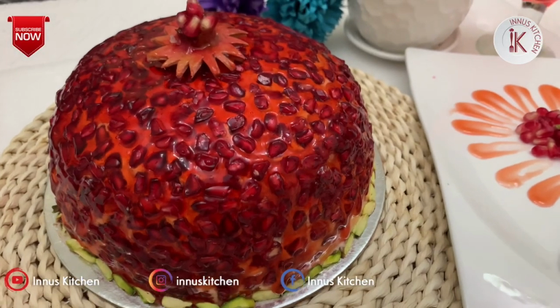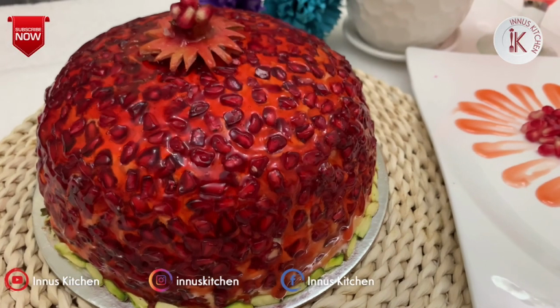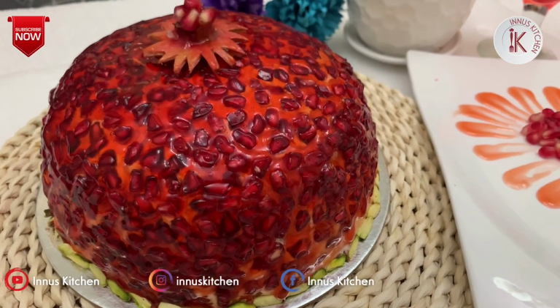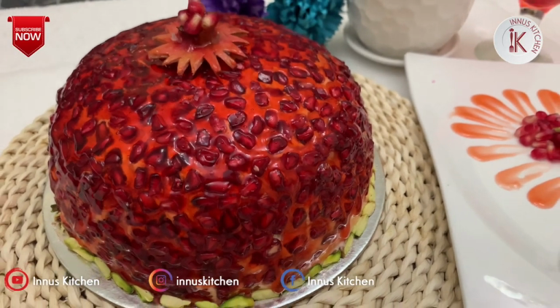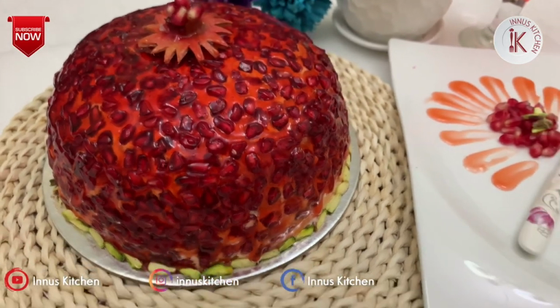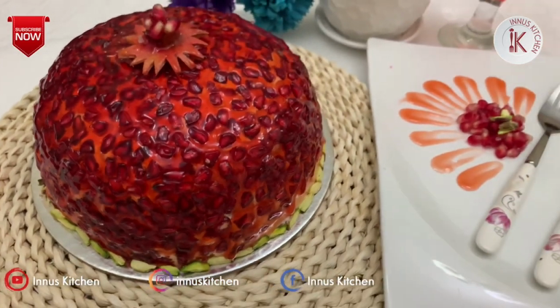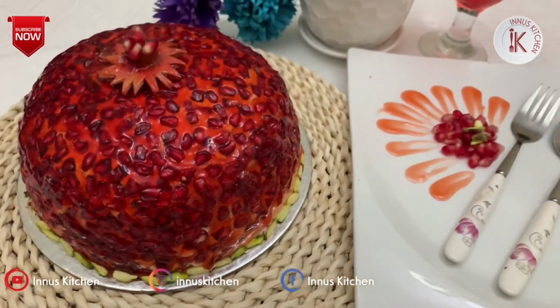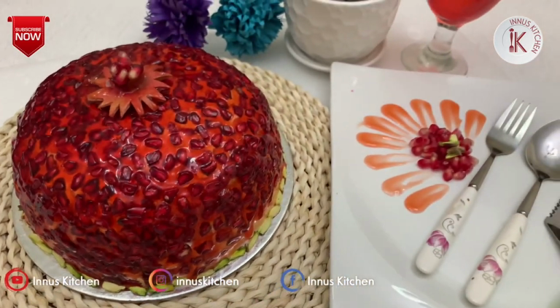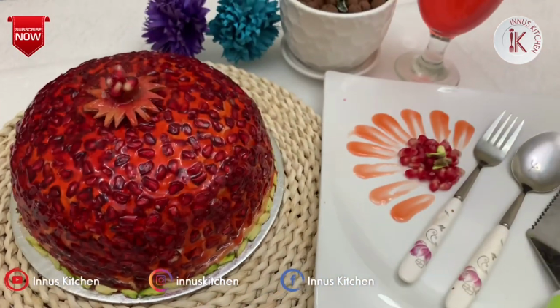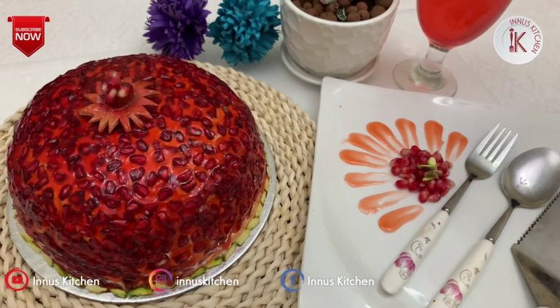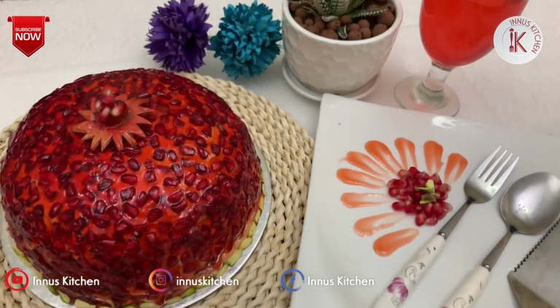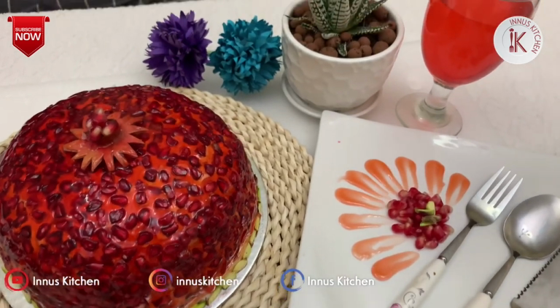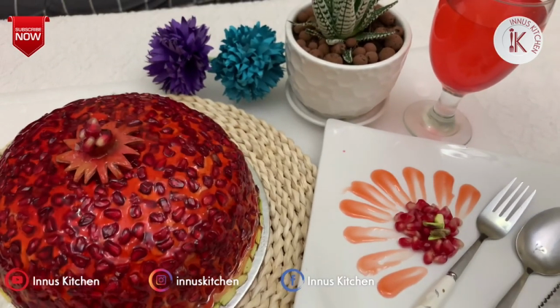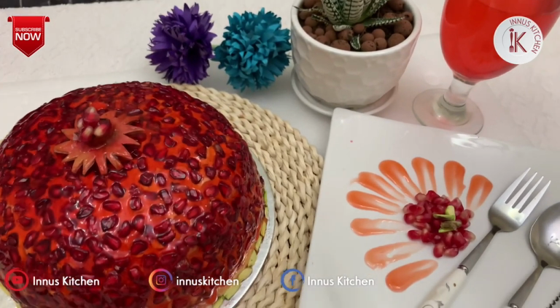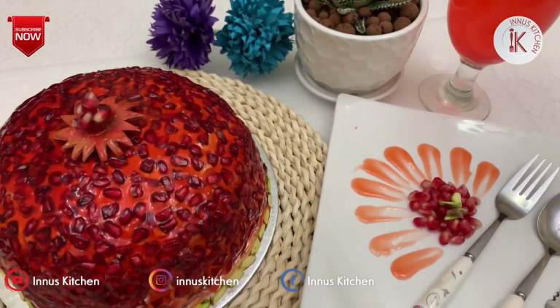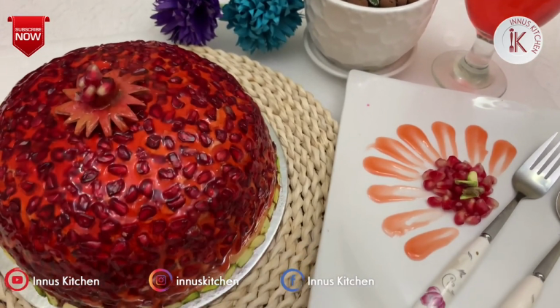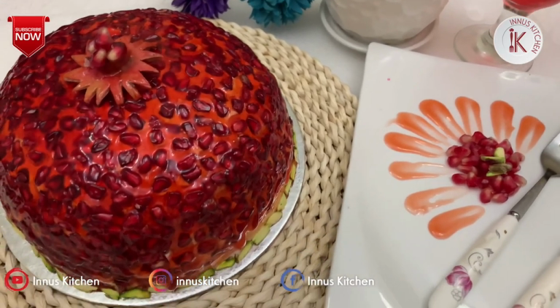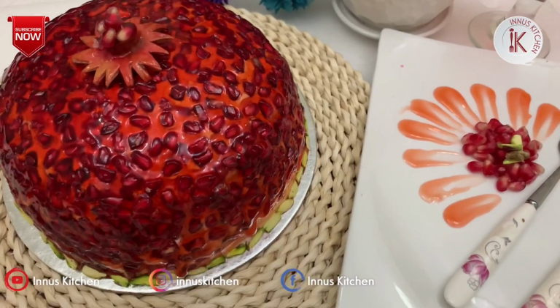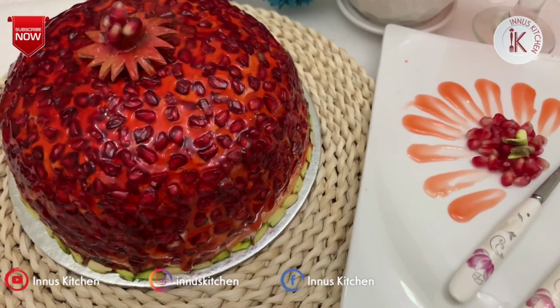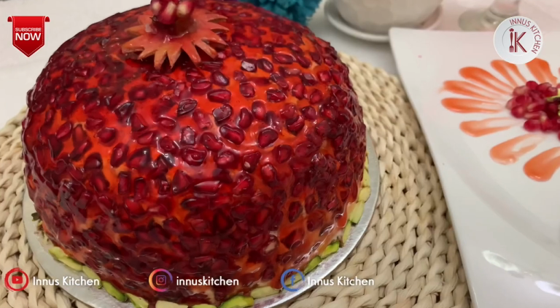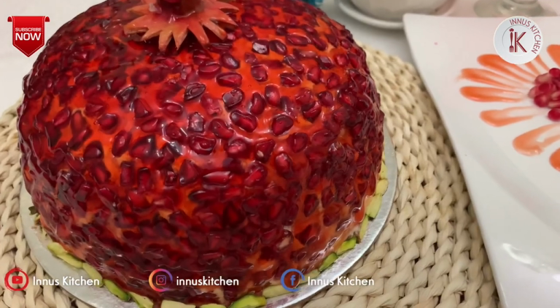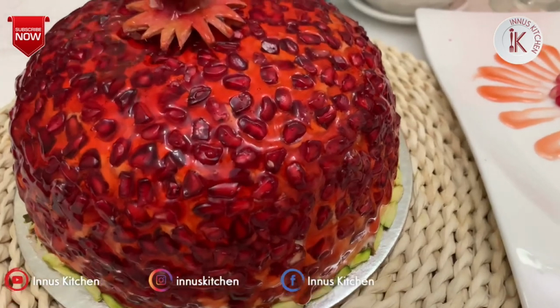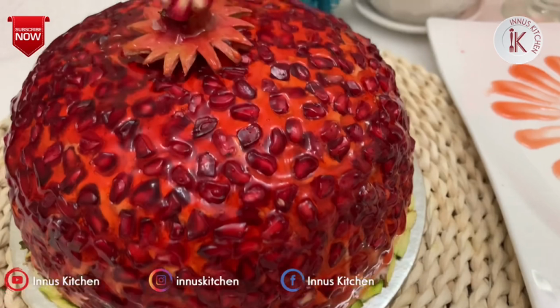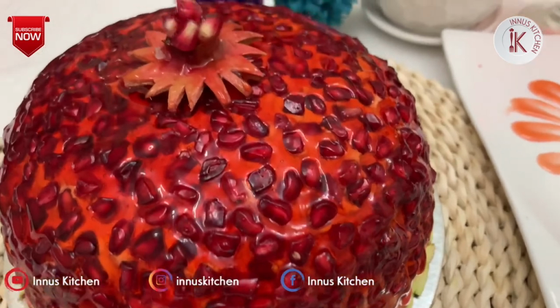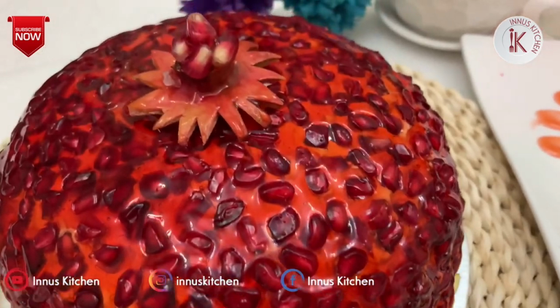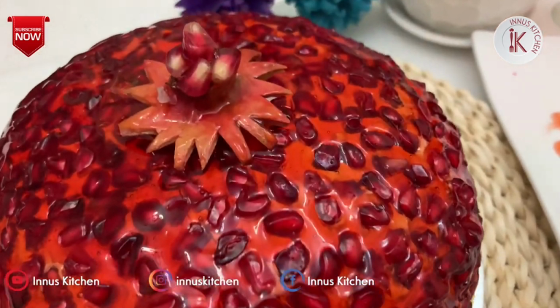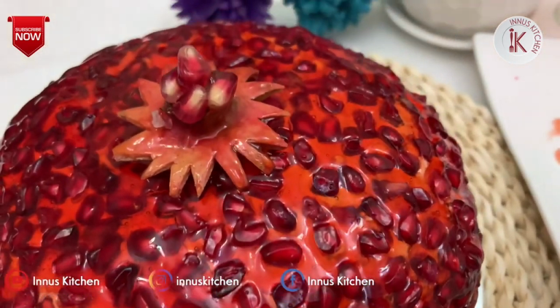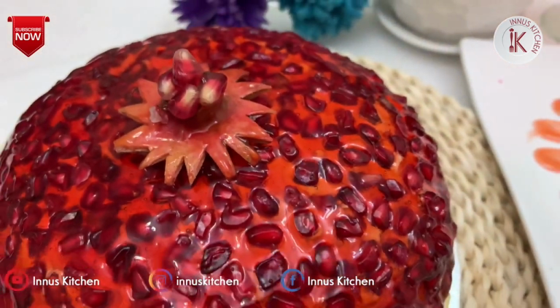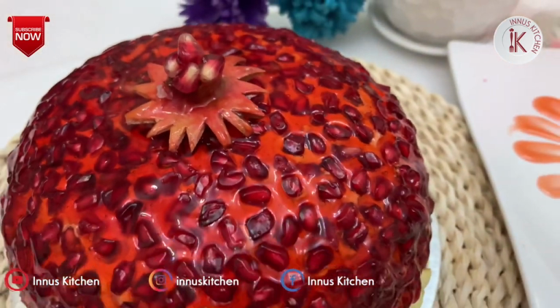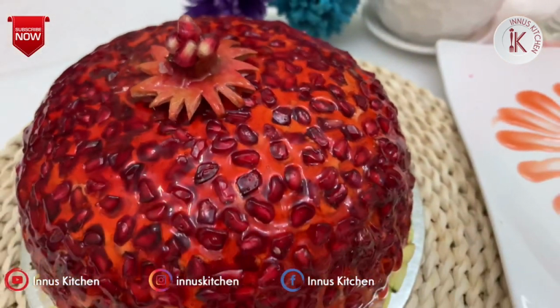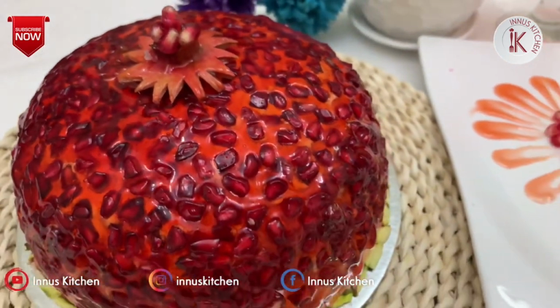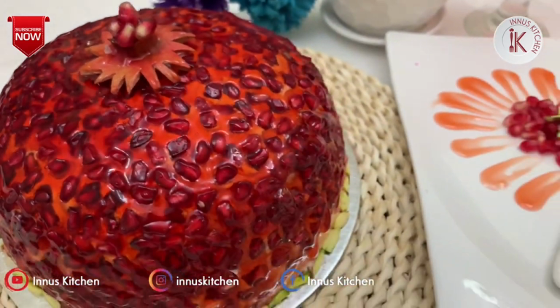Hi friends, welcome back to Inno's Kitchen. It's me, Anissa. I came here today with a nice cake recipe. It's a nice variety of cakes. I'll show you in the video.